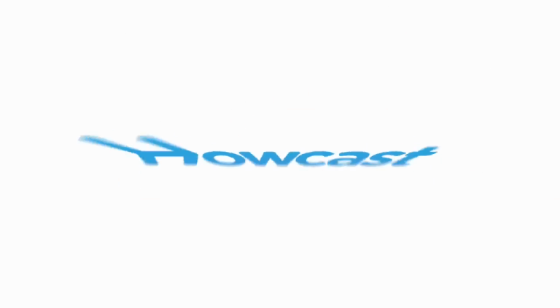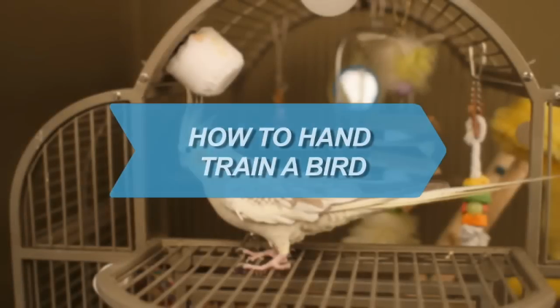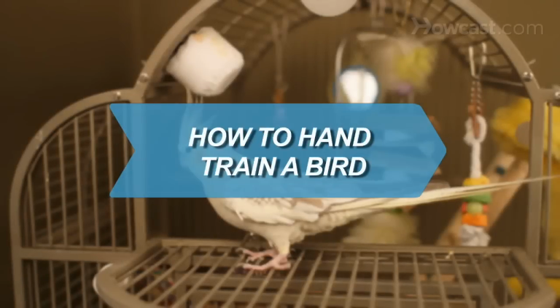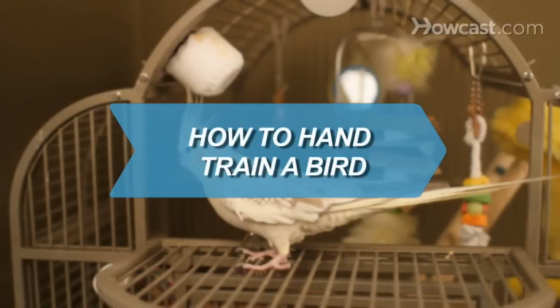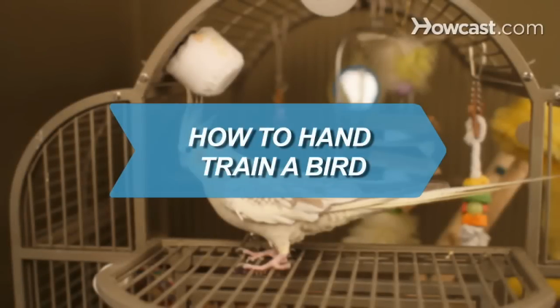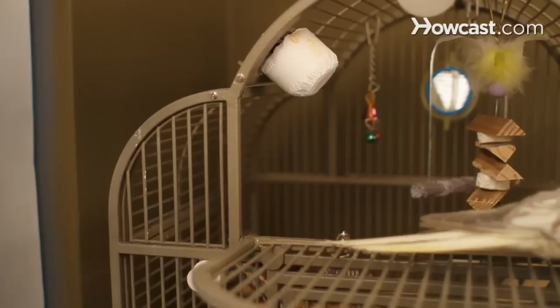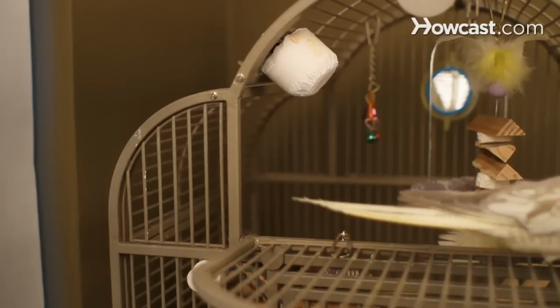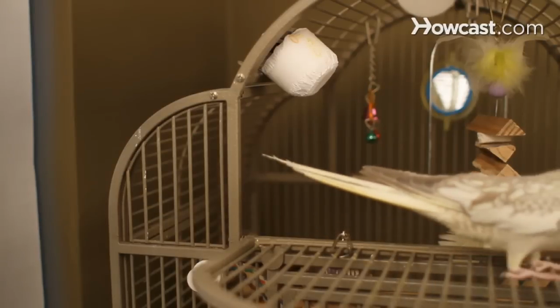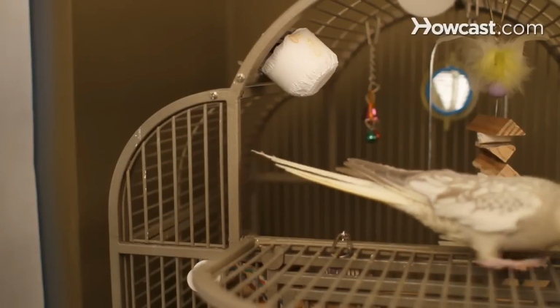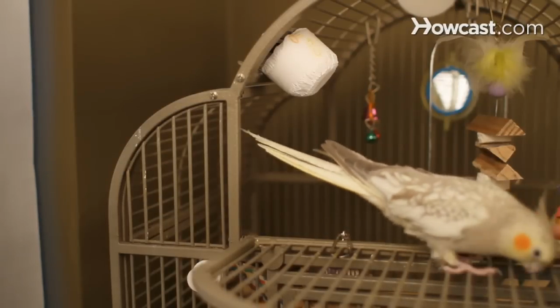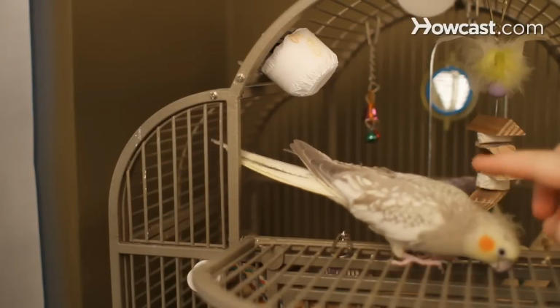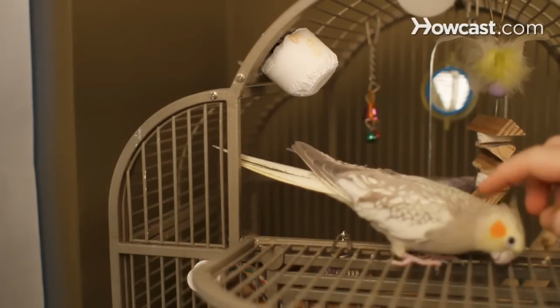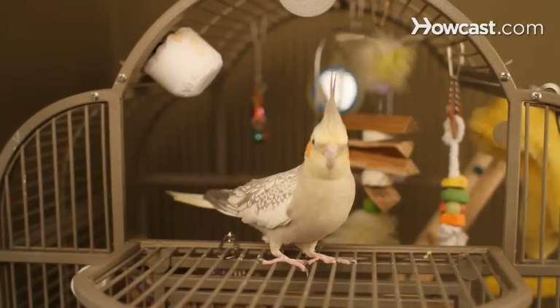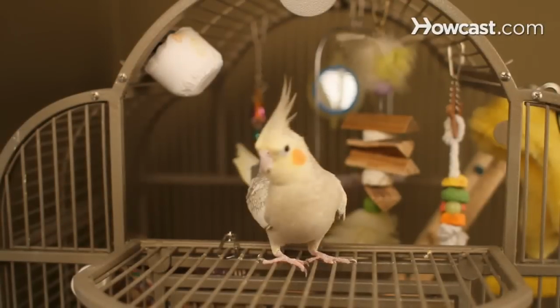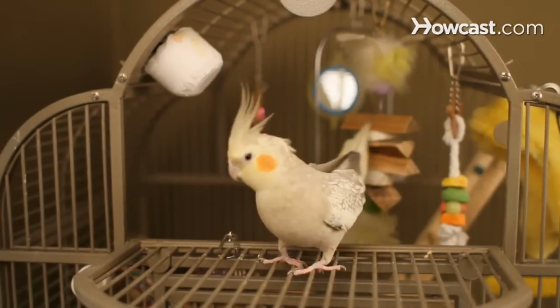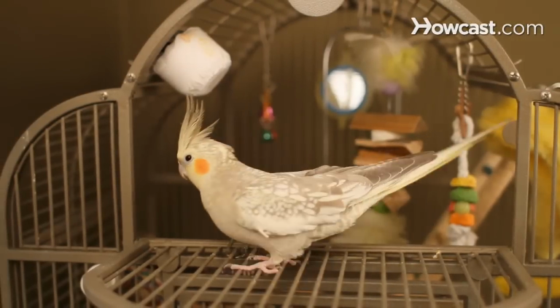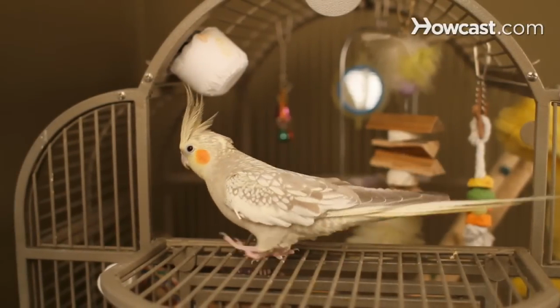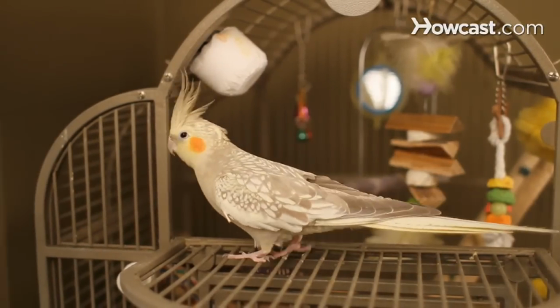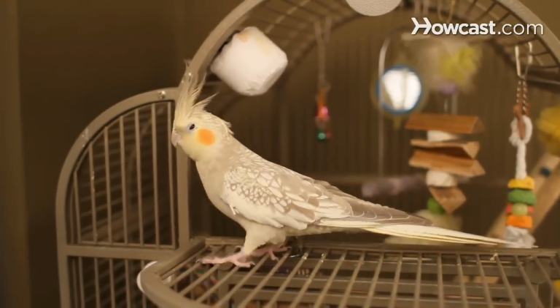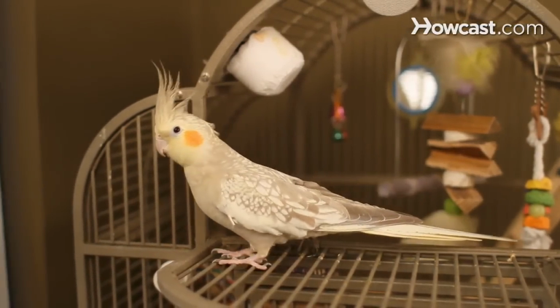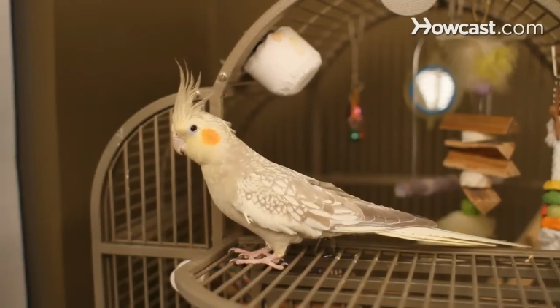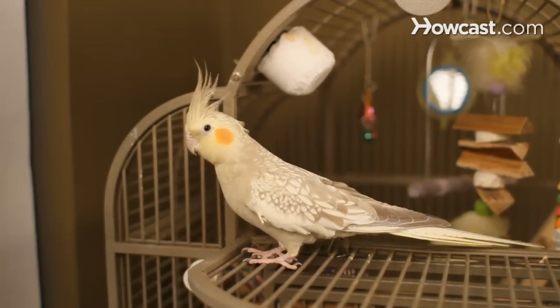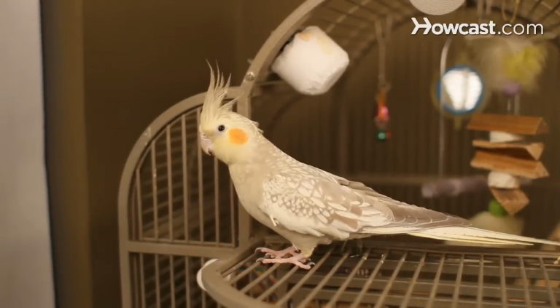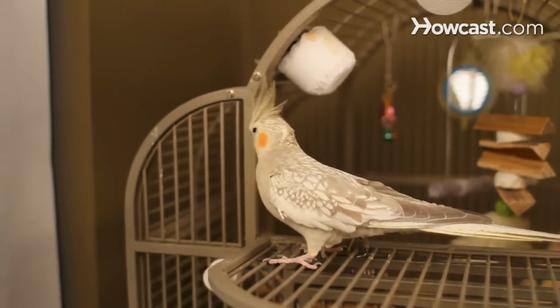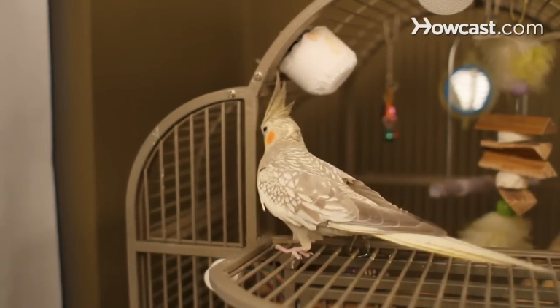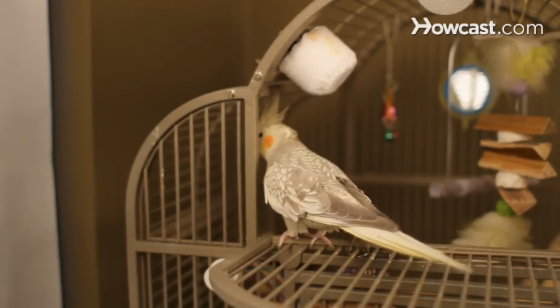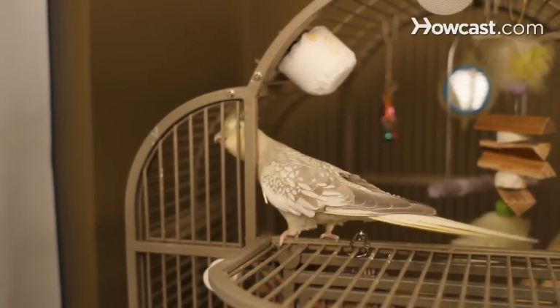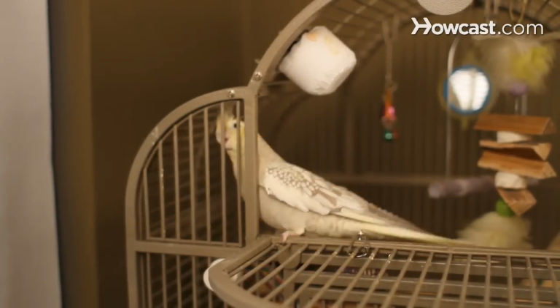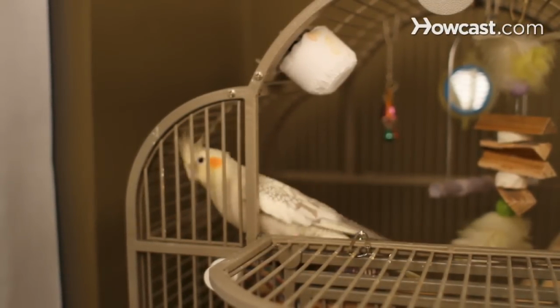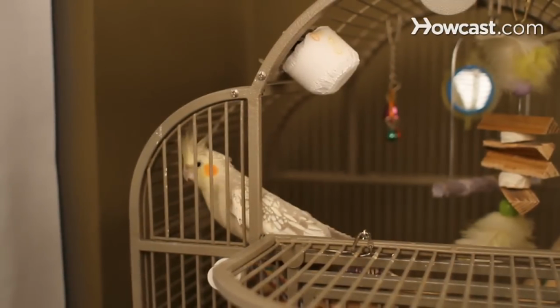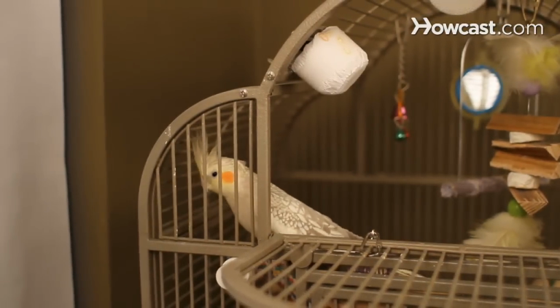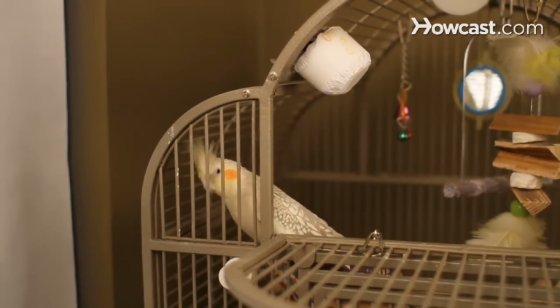How to Hand Train a Bird. You may not be able to get your parakeet to balance a ball on his beak, but every hook-billed species, from parakeets to cockatoos, can be trained to step onto your finger when you tell him to.